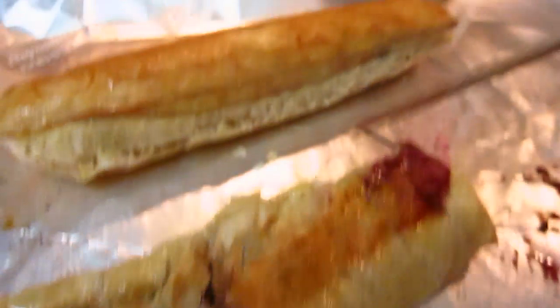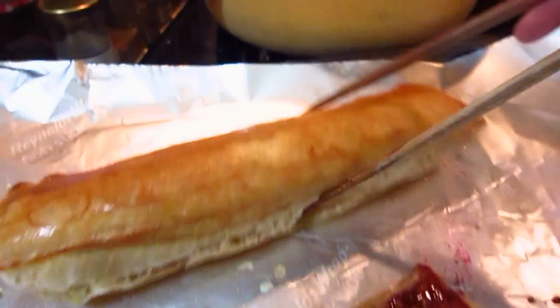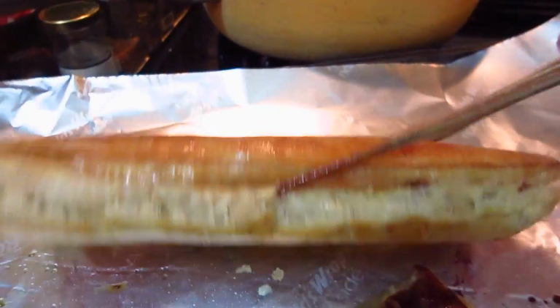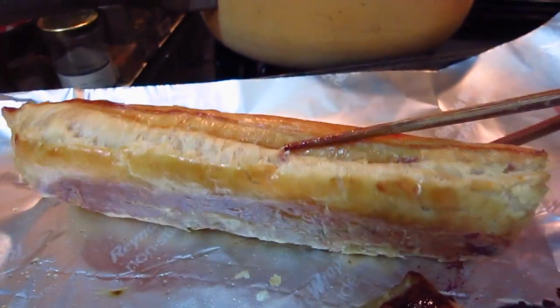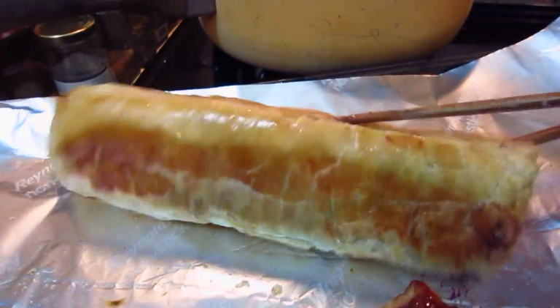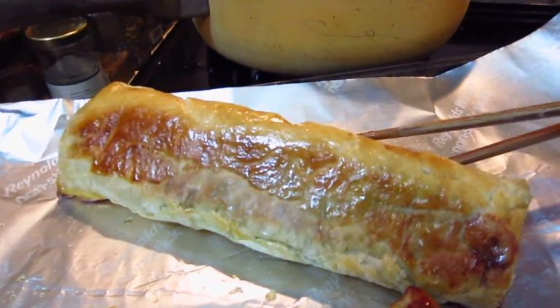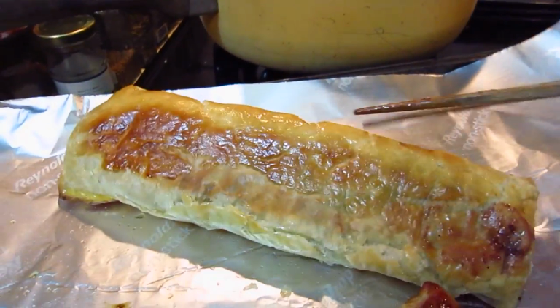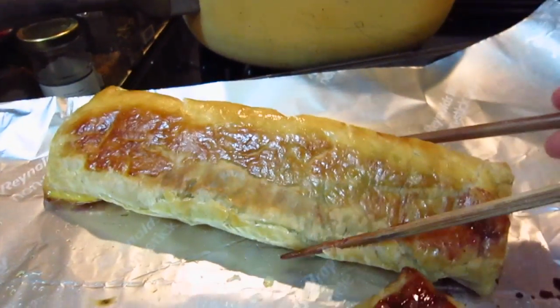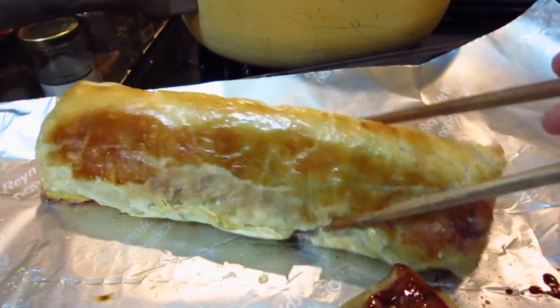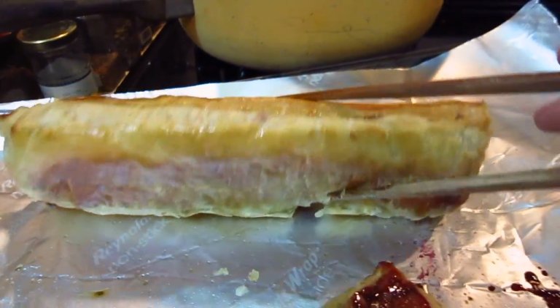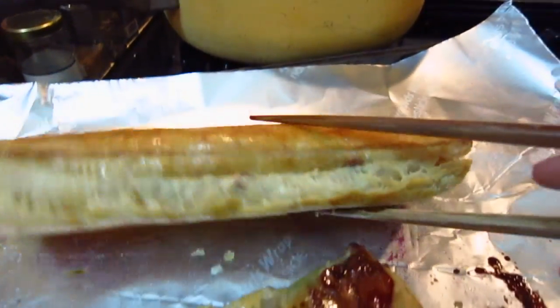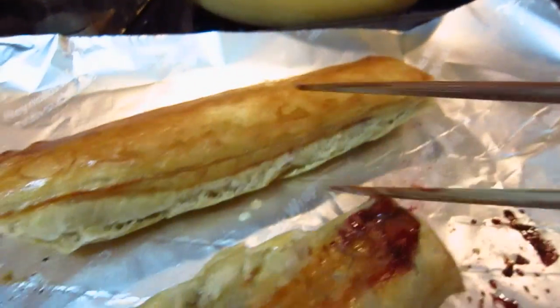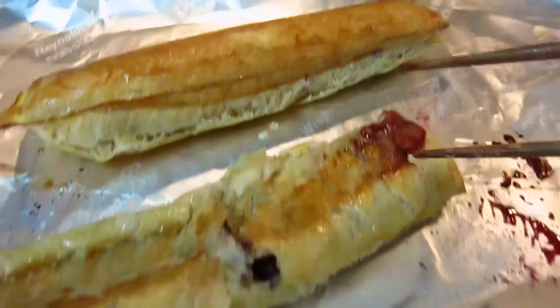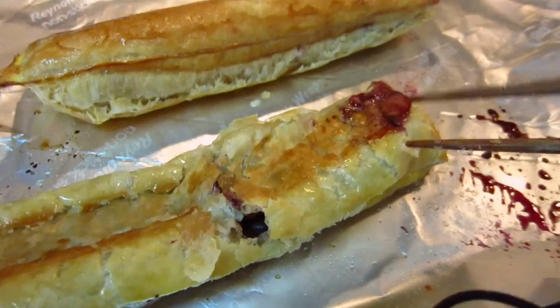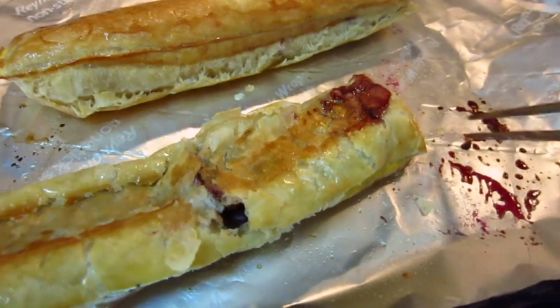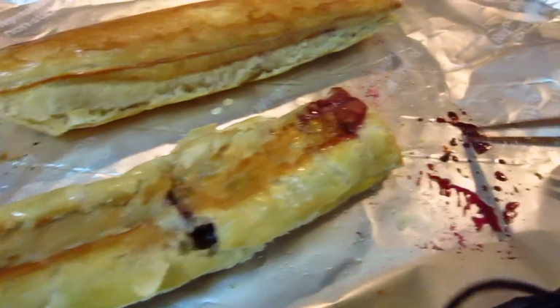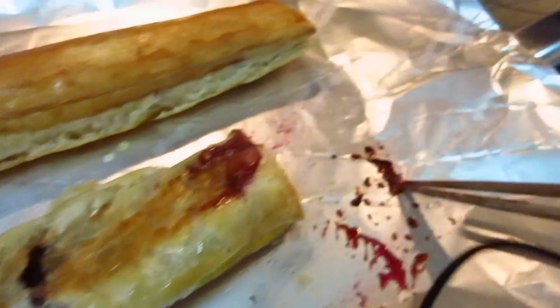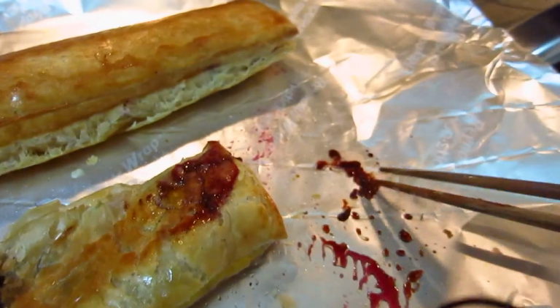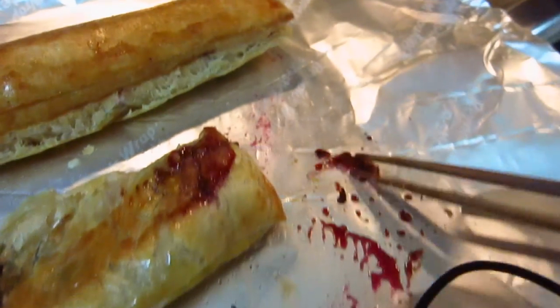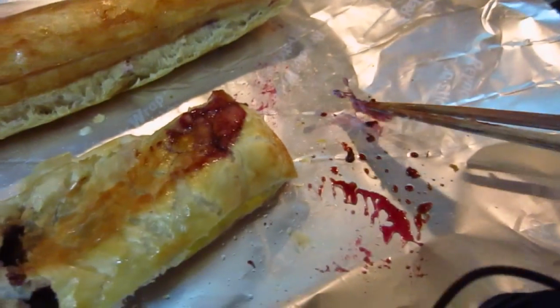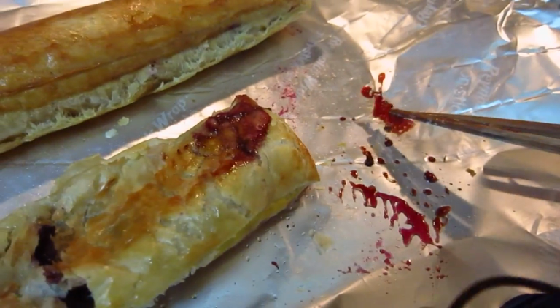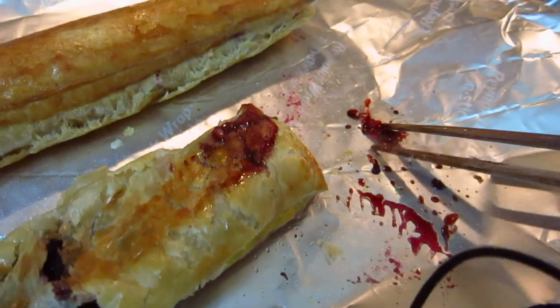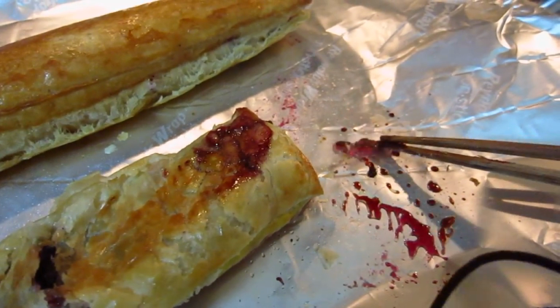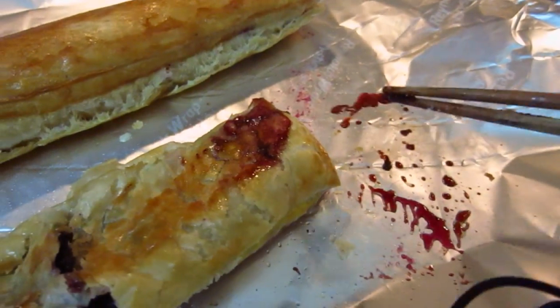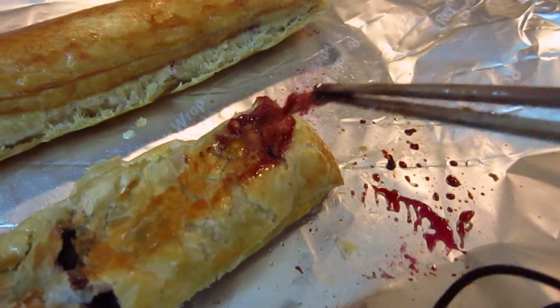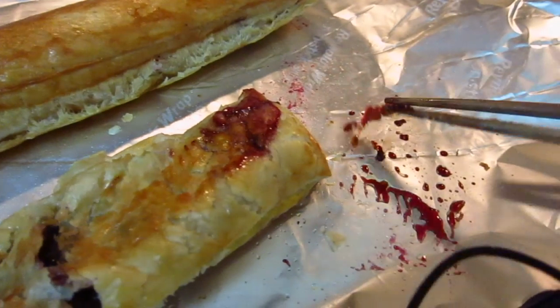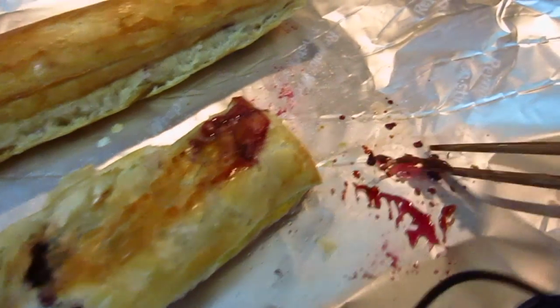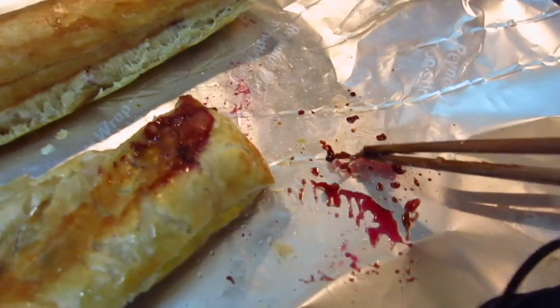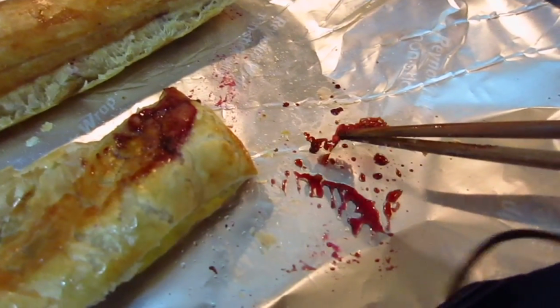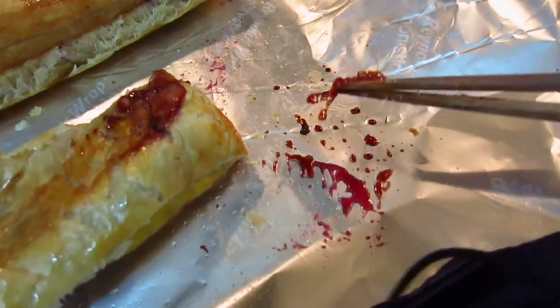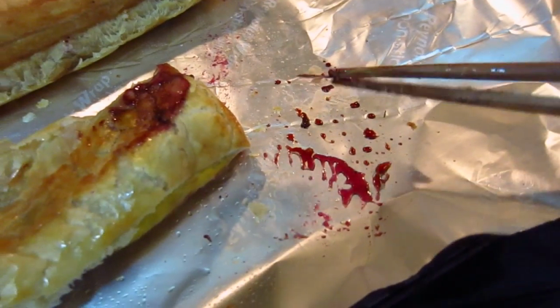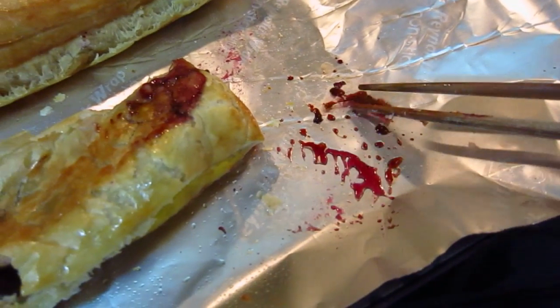It's so pretty and so easy. In 20 minutes it becomes like this. 350 degrees for 20 to 30 minutes. And the jam comes out a little bit.